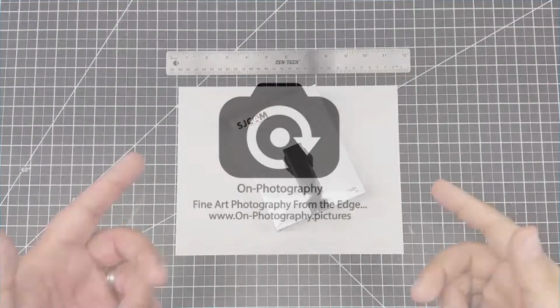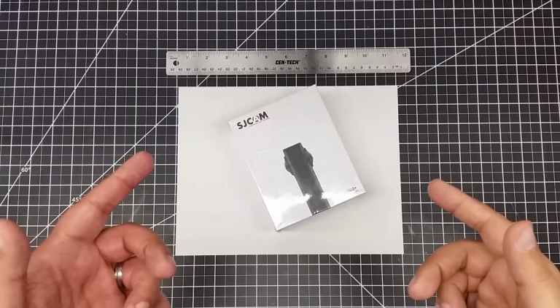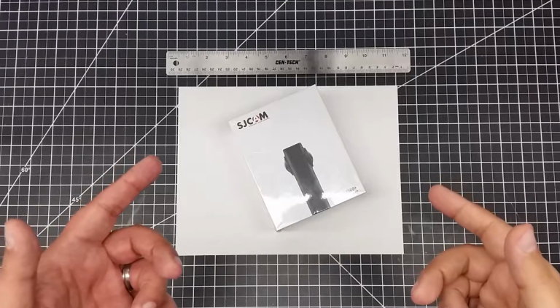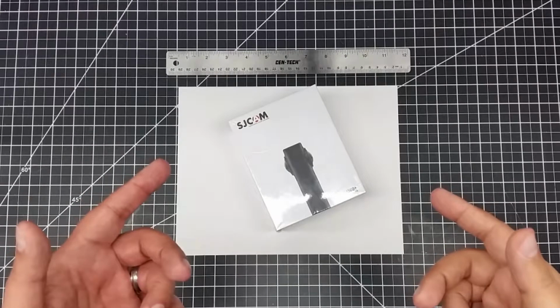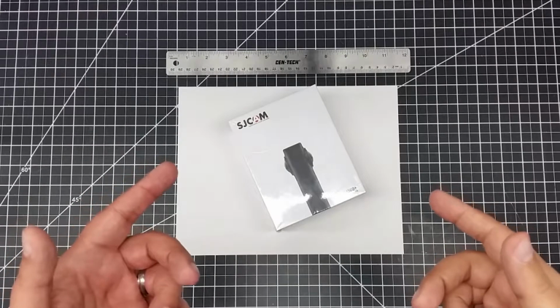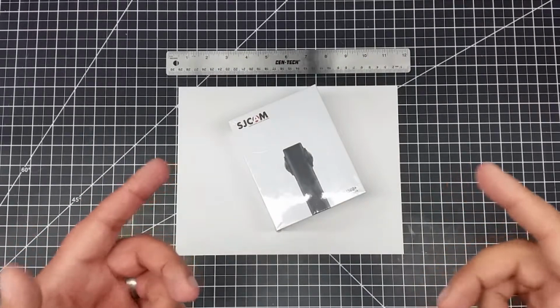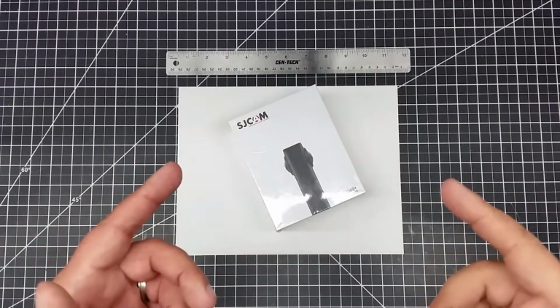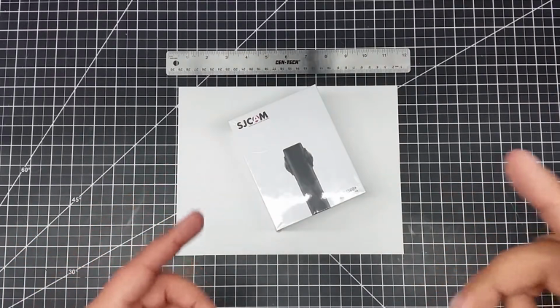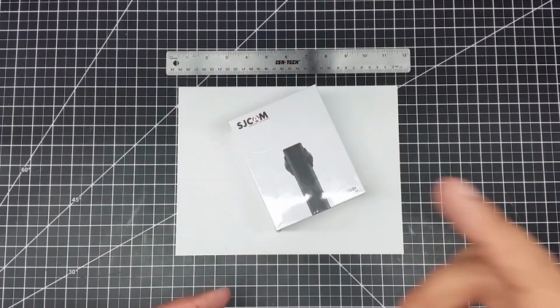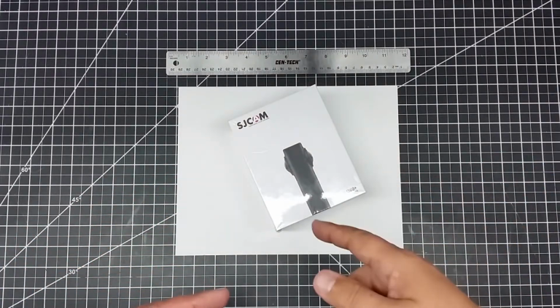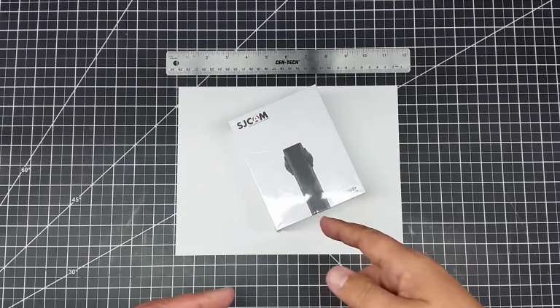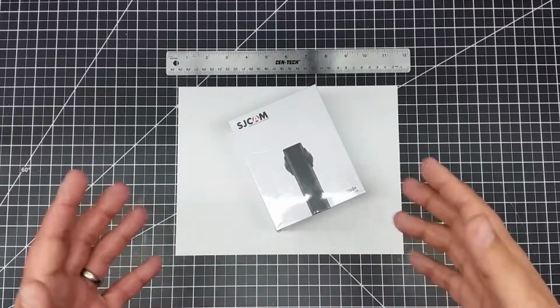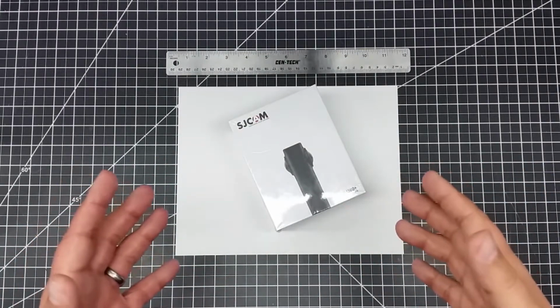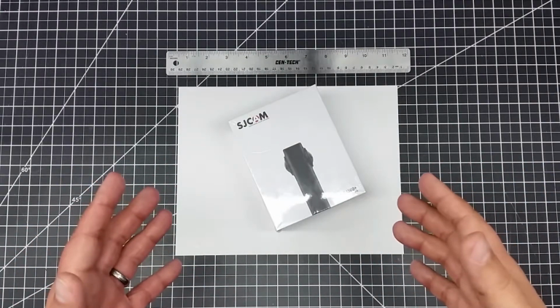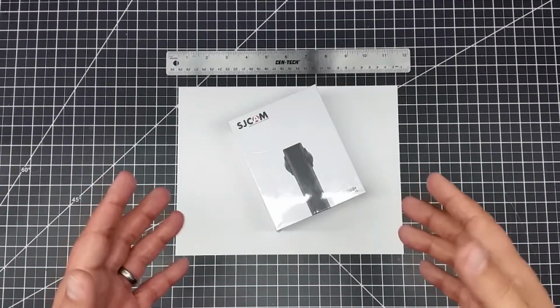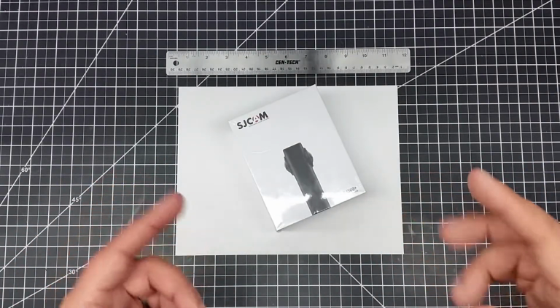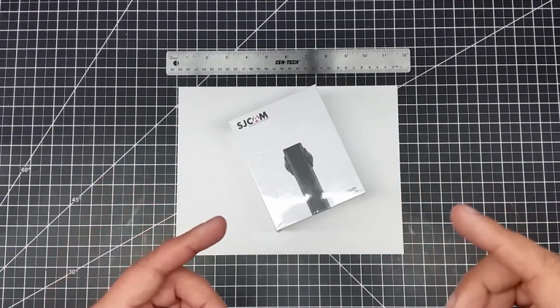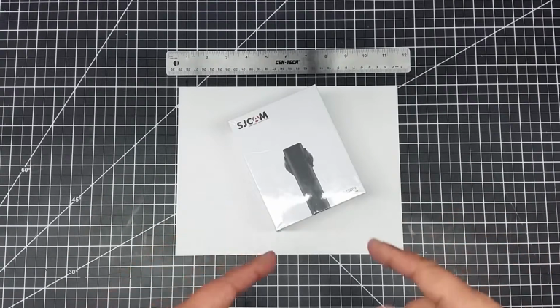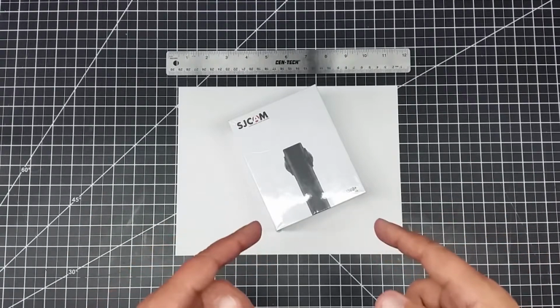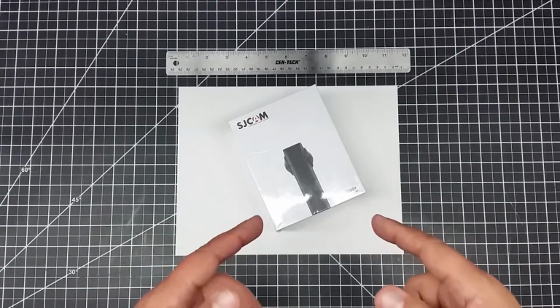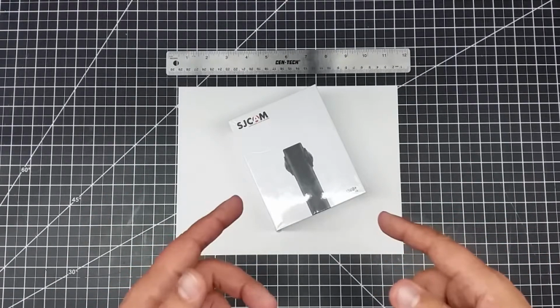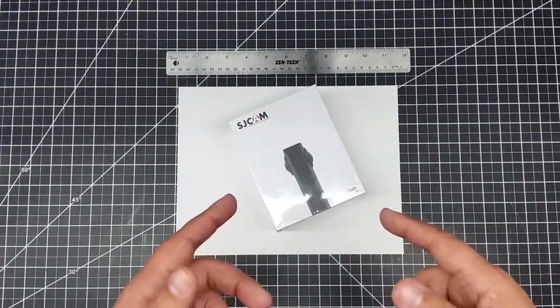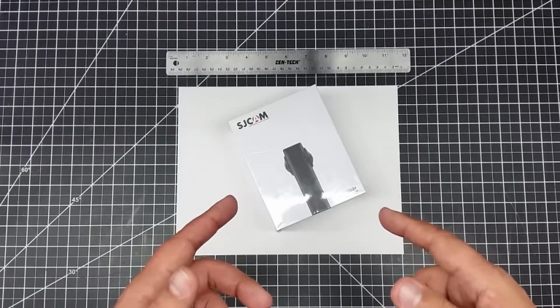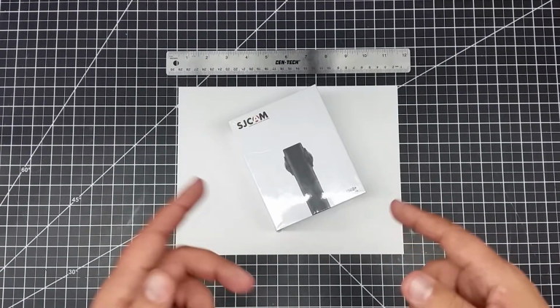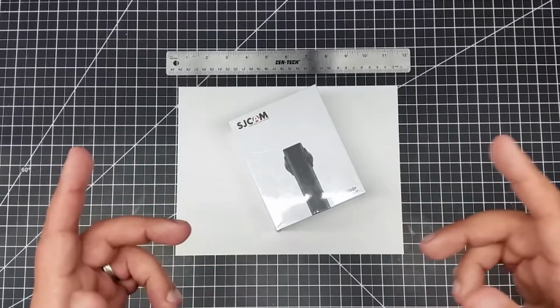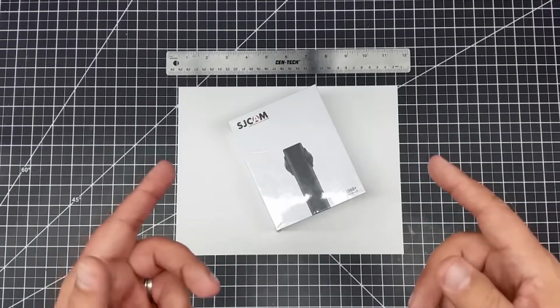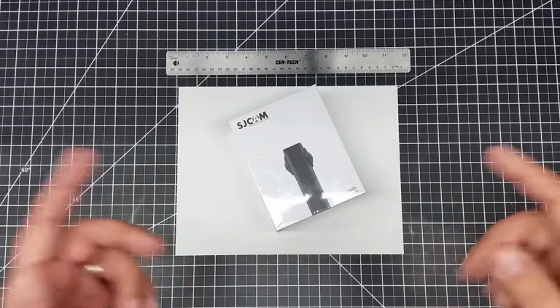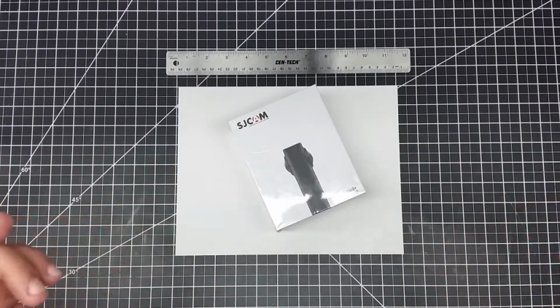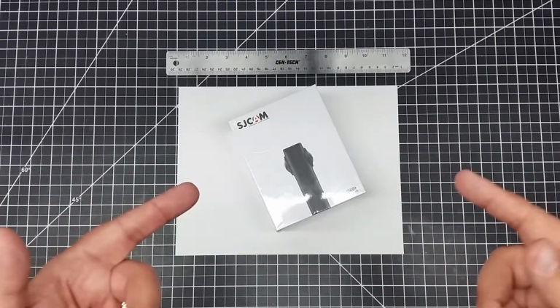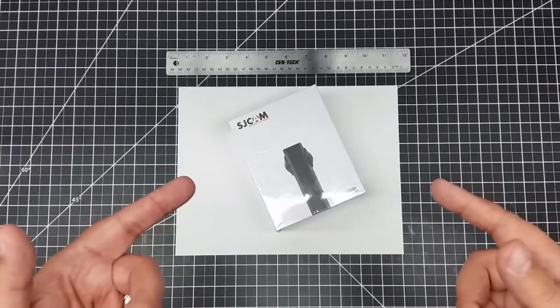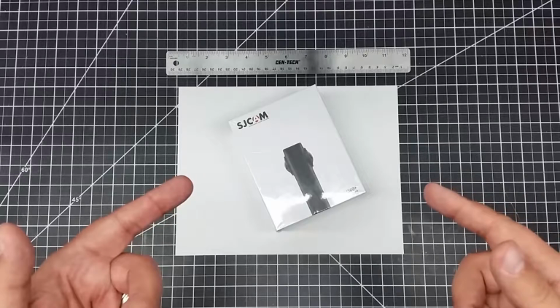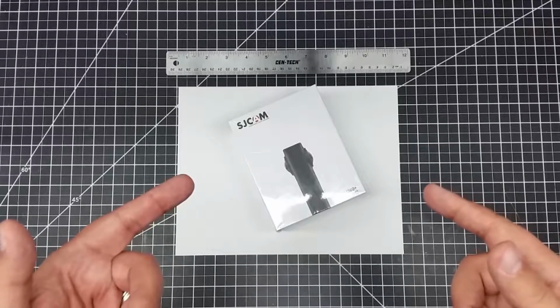Welcome to this episode of On Photography. In this episode we're going to unbox the SJCAM 360 degree camera. Let's go ahead and open this up.